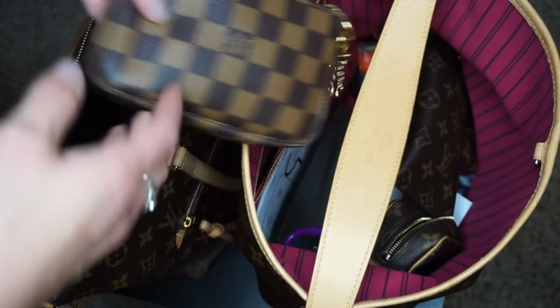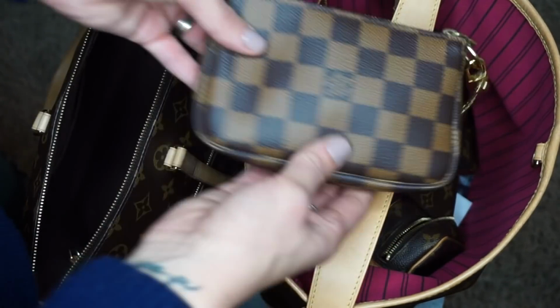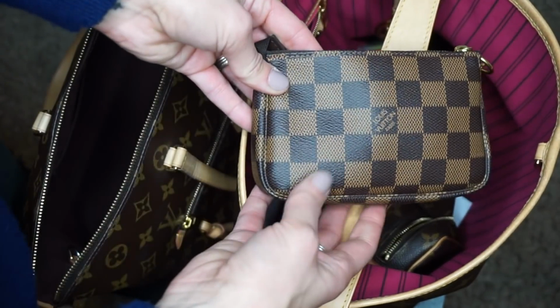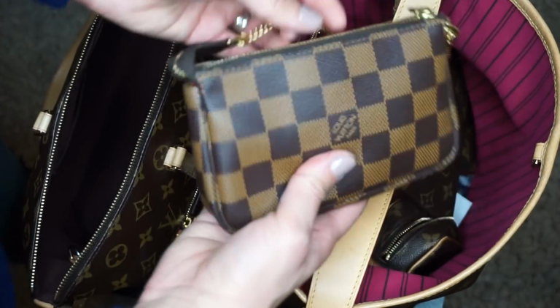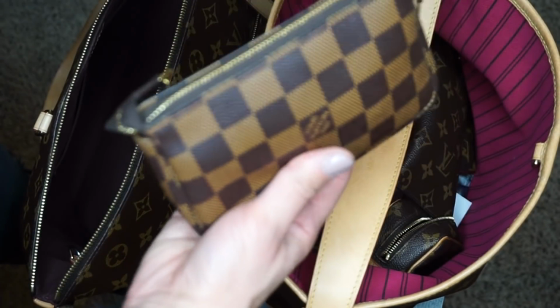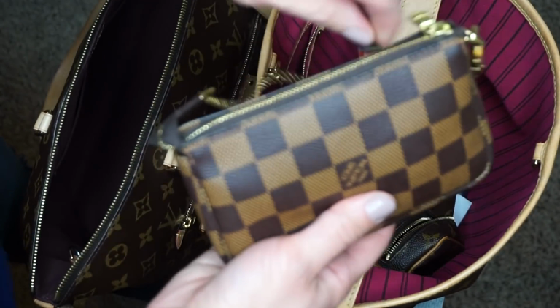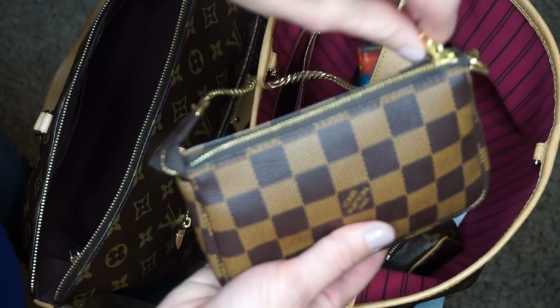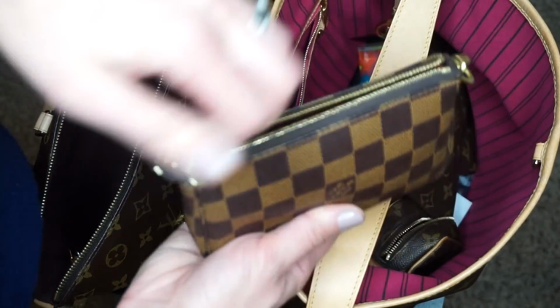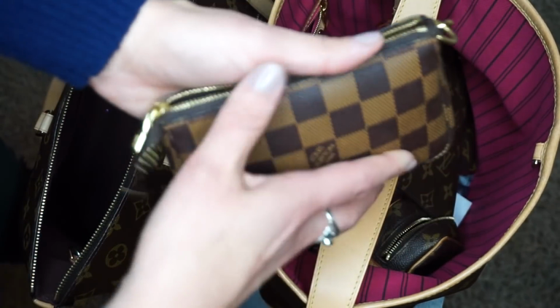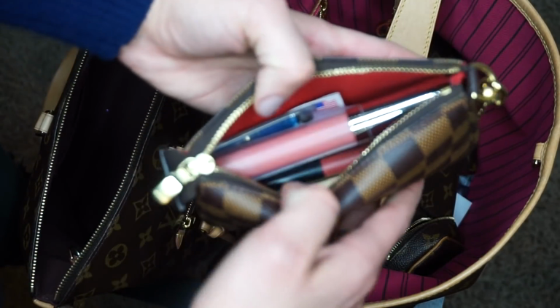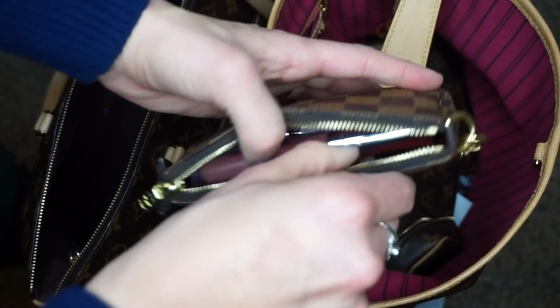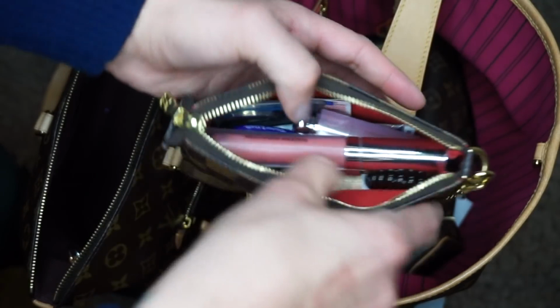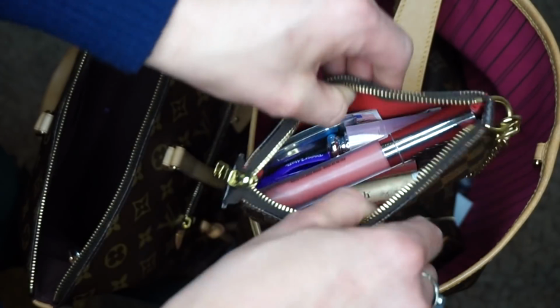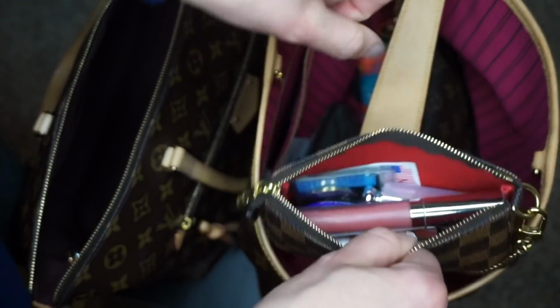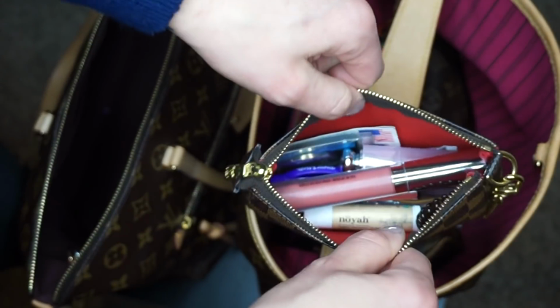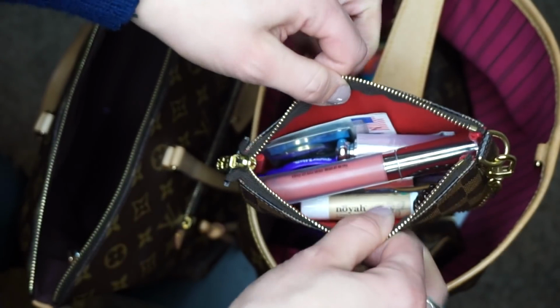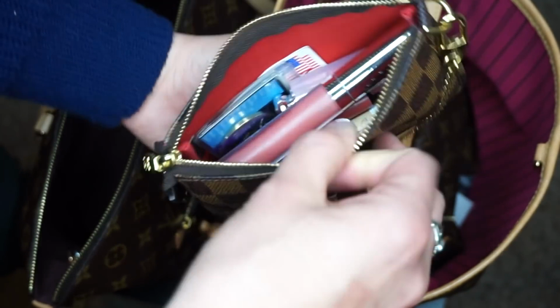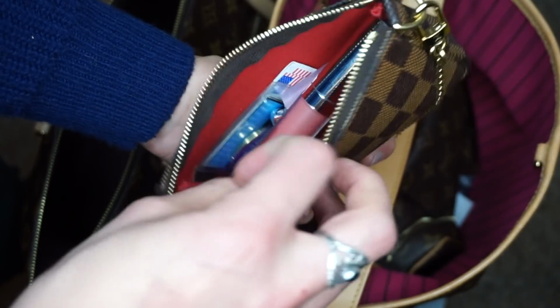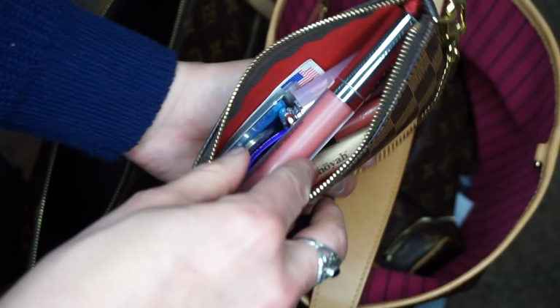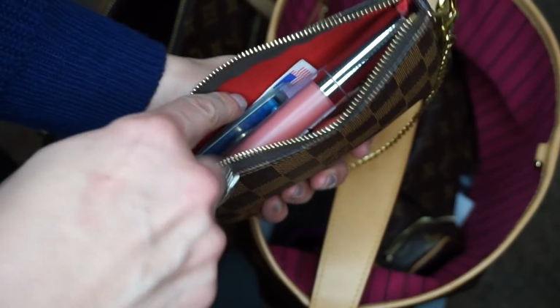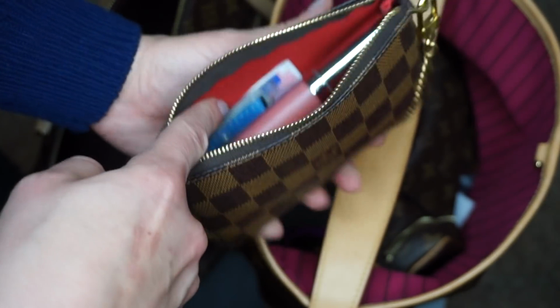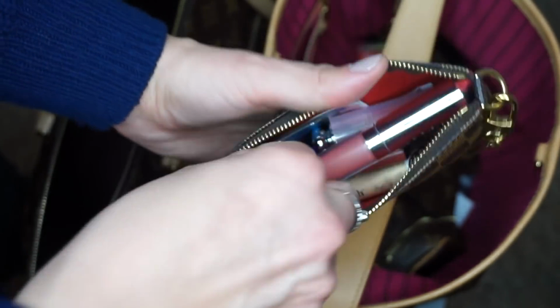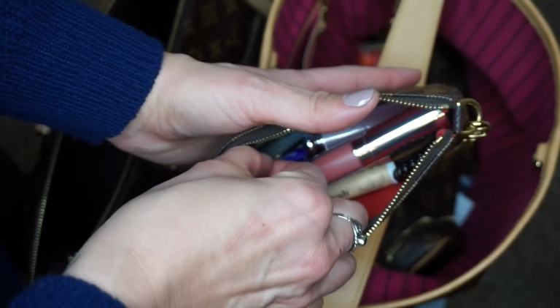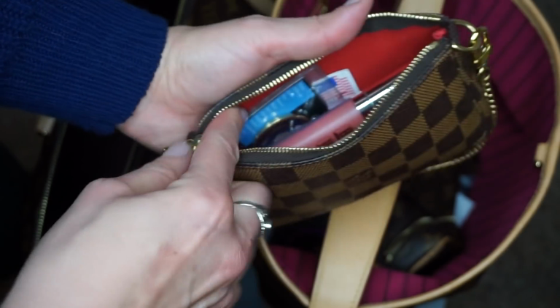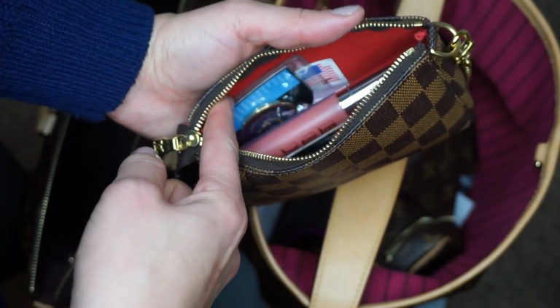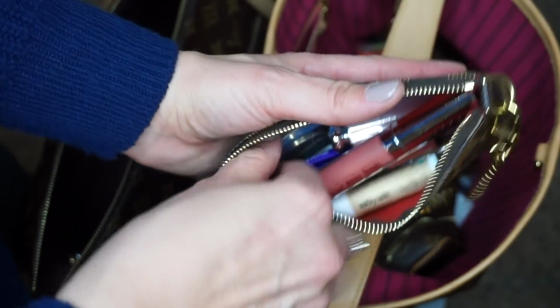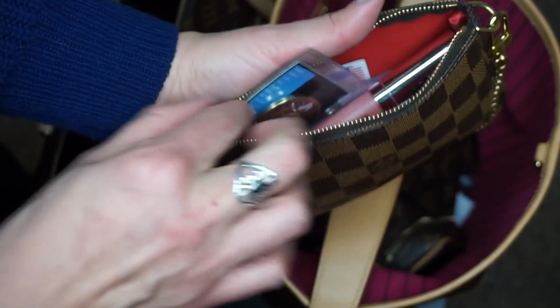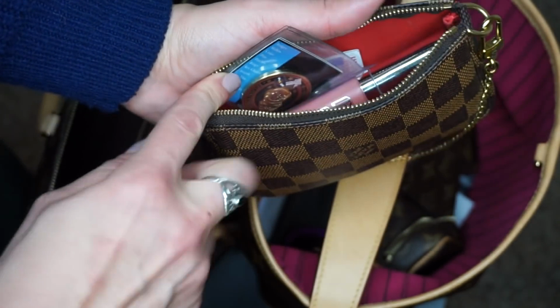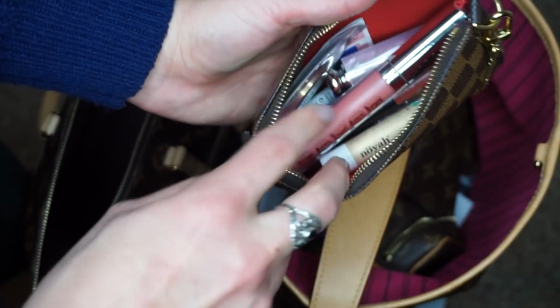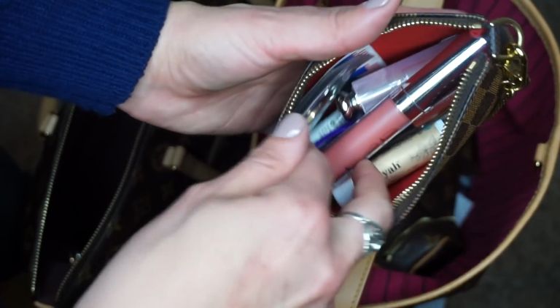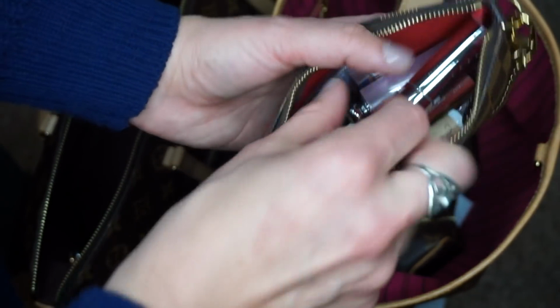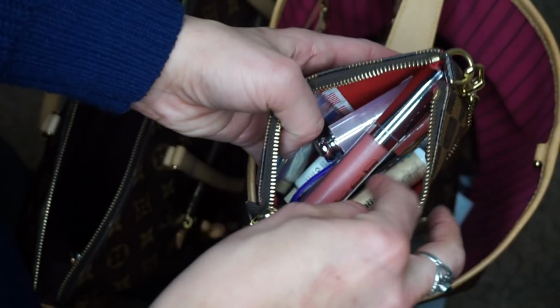I've got my mini pochette, and inside here it doesn't open very well — I hate this thing, it's such a waste of money. But I've got stamps, I've got my husband's fire coin because he's a firefighter.